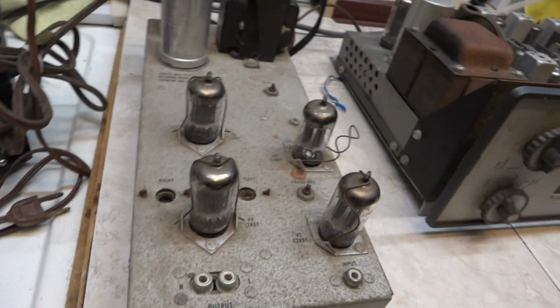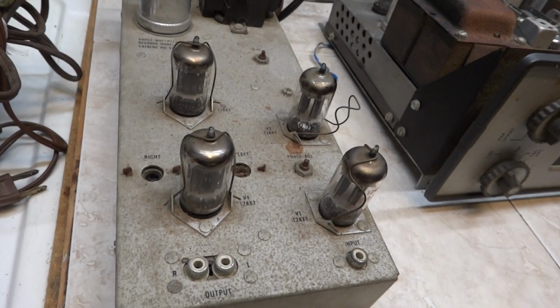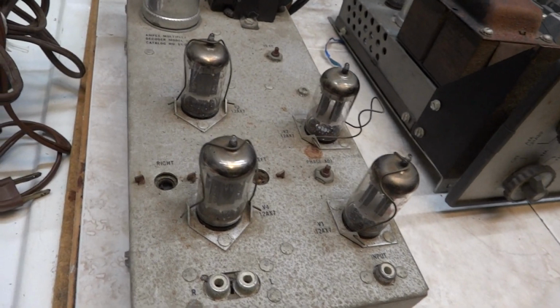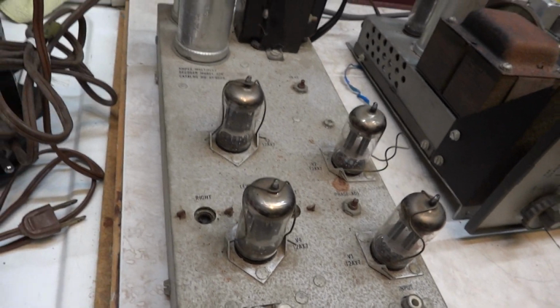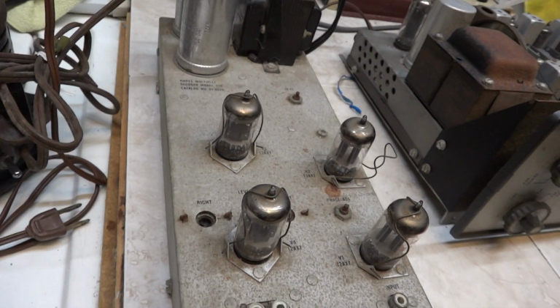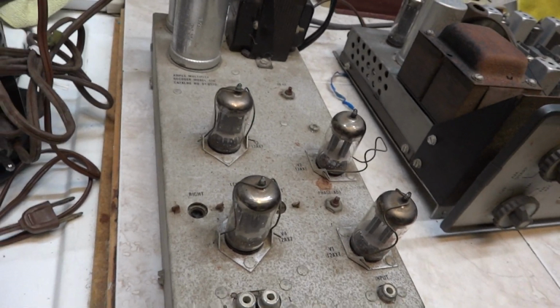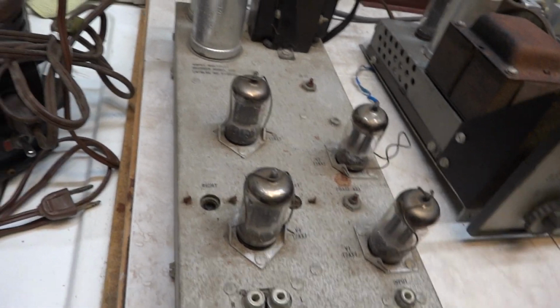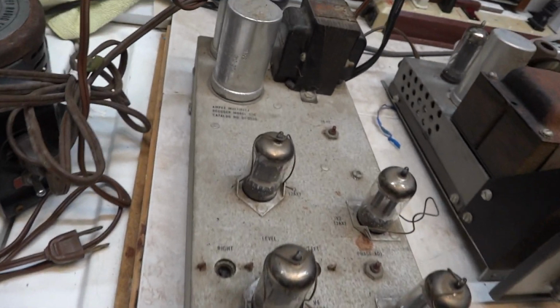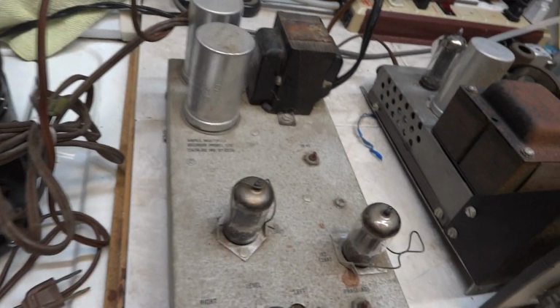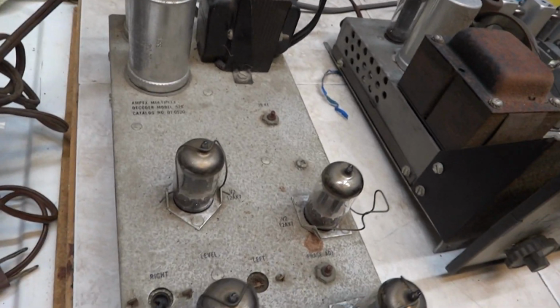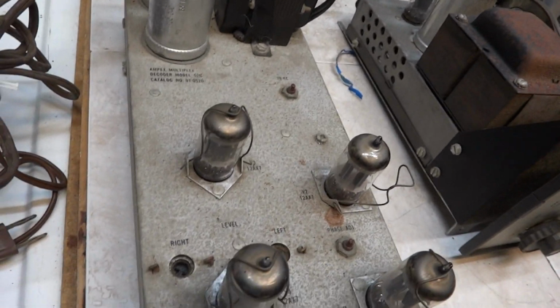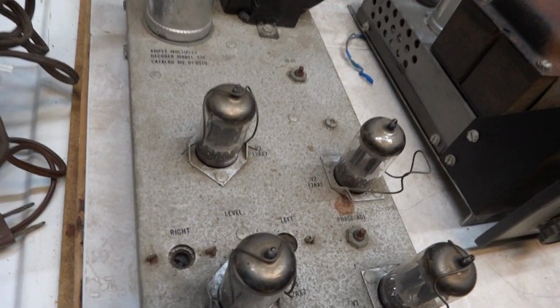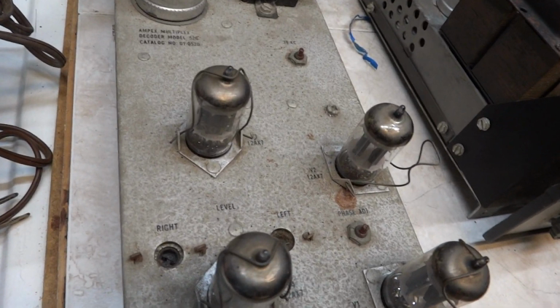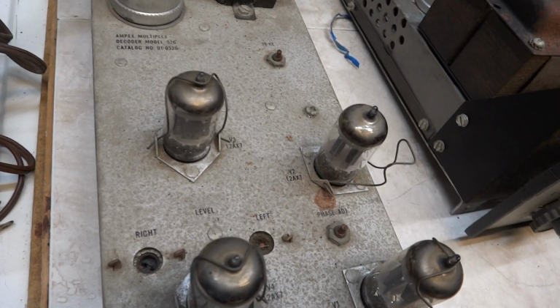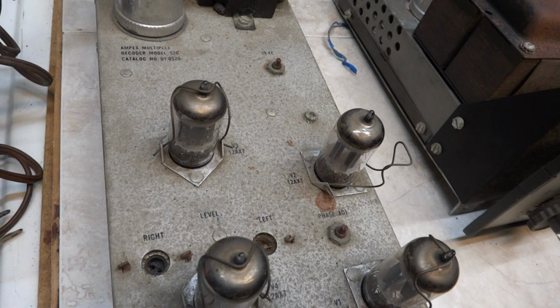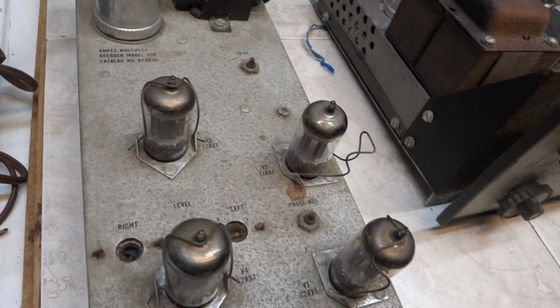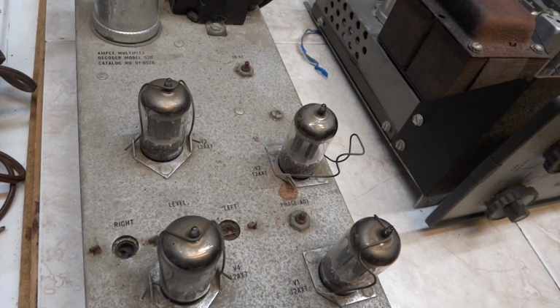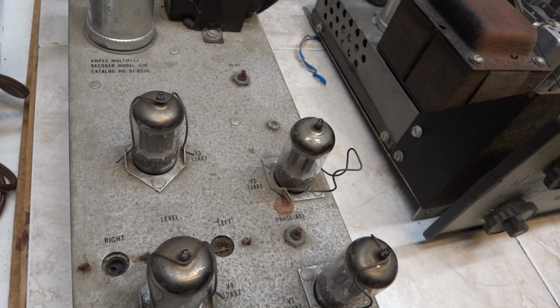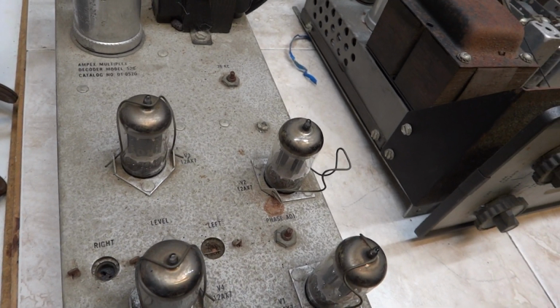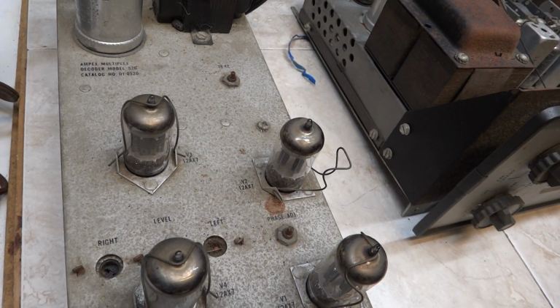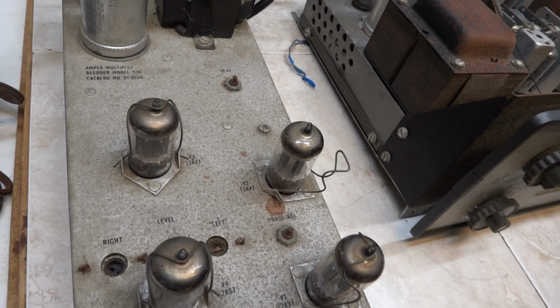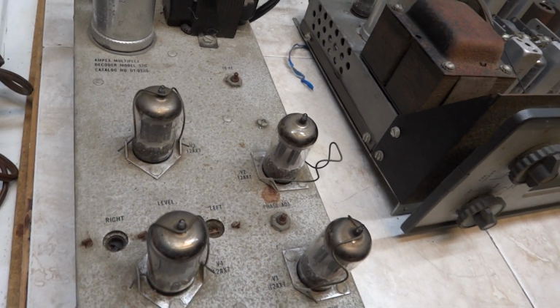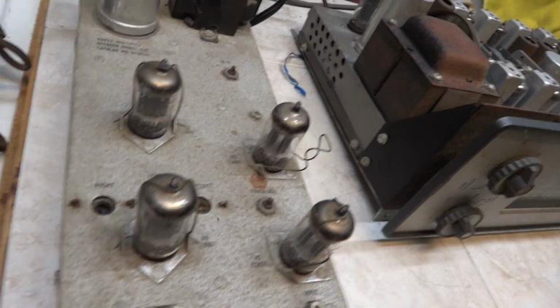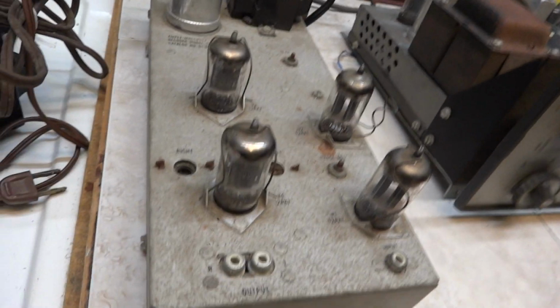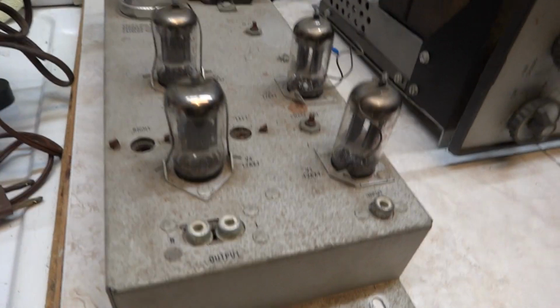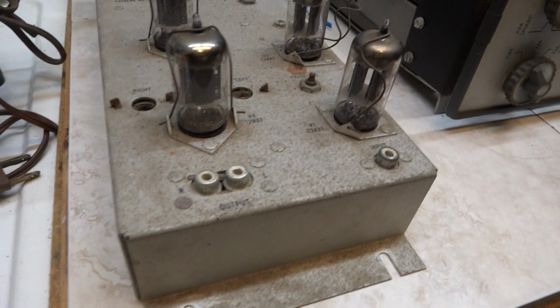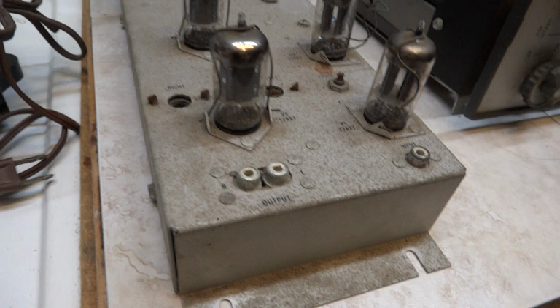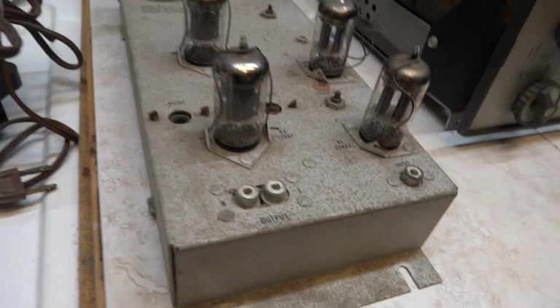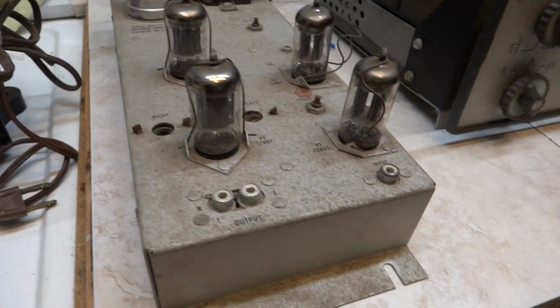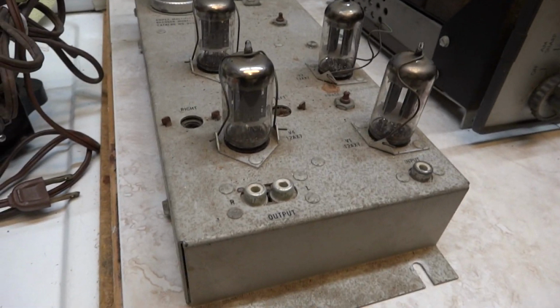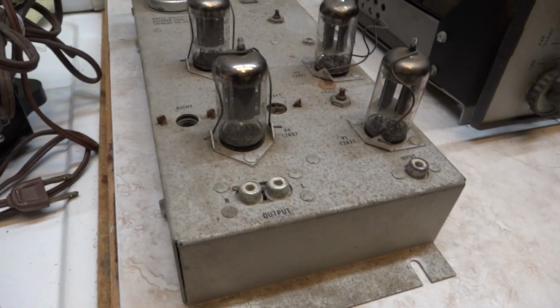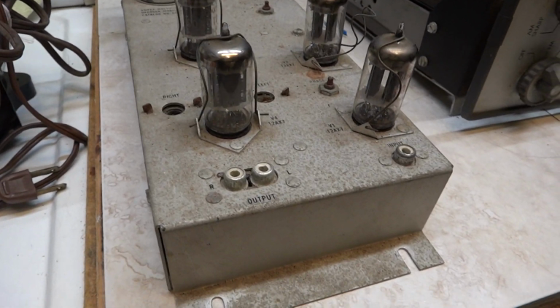Of course there's no light on this to tell you it's on. This would have been in the cabinet, plugged directly into the pre-amplifier.